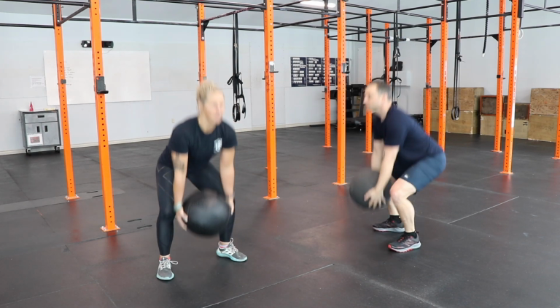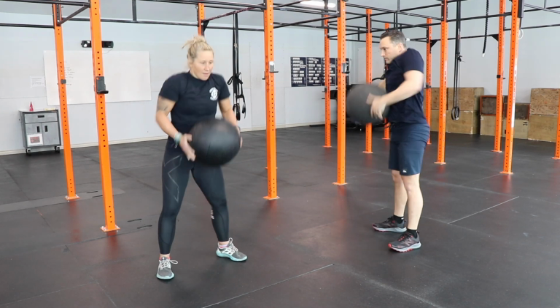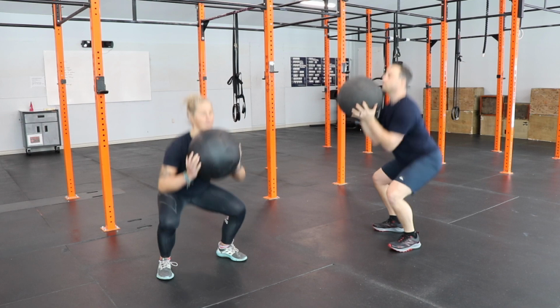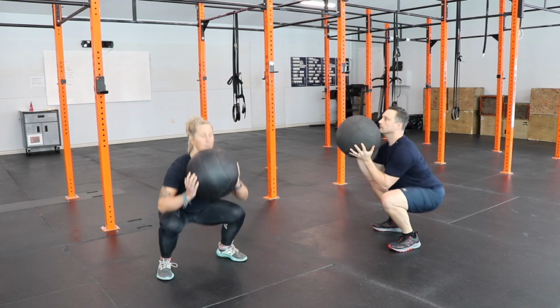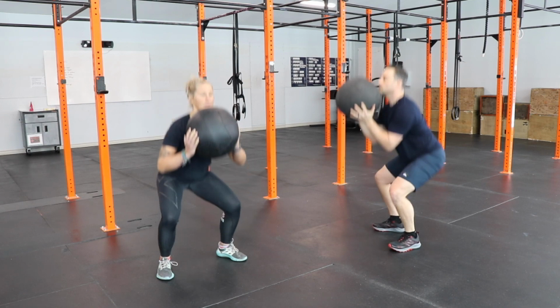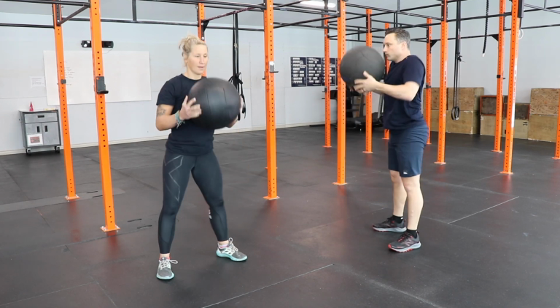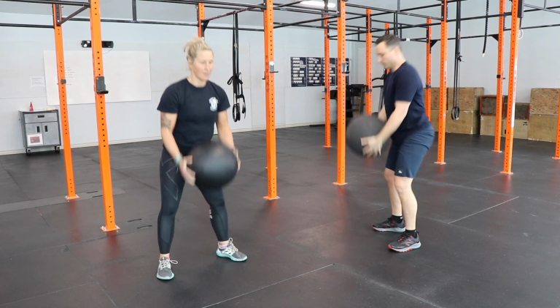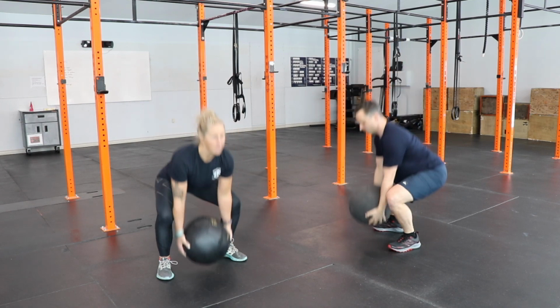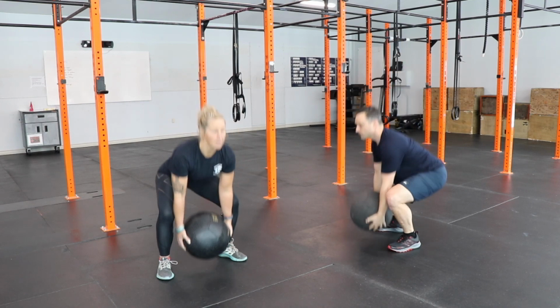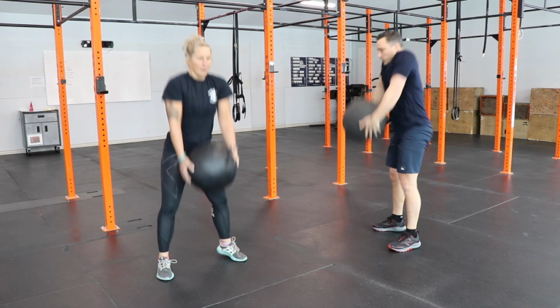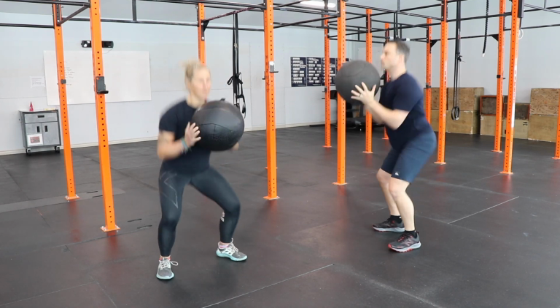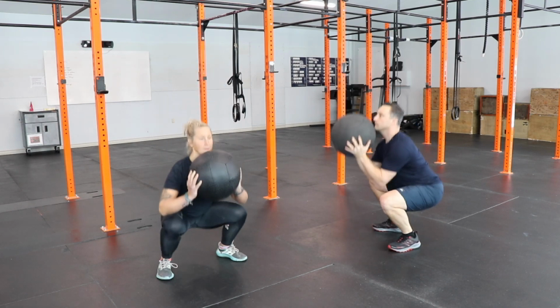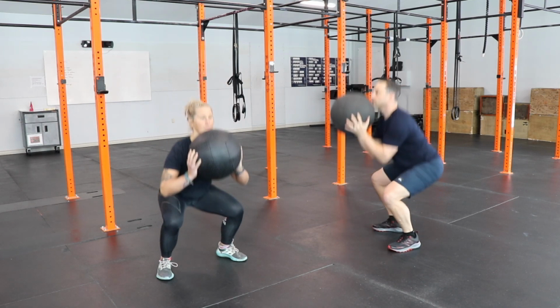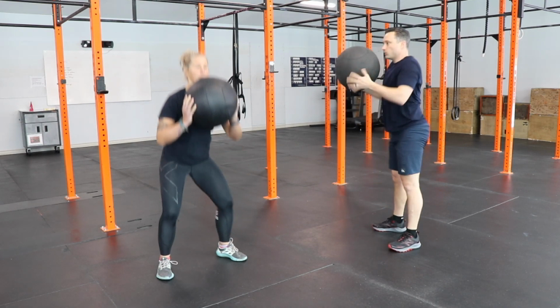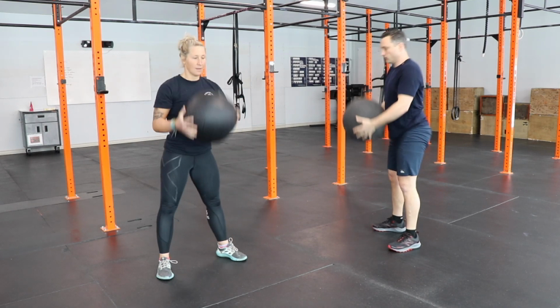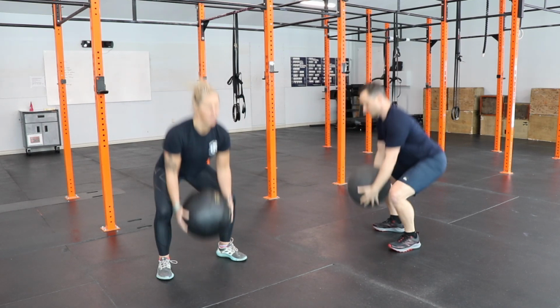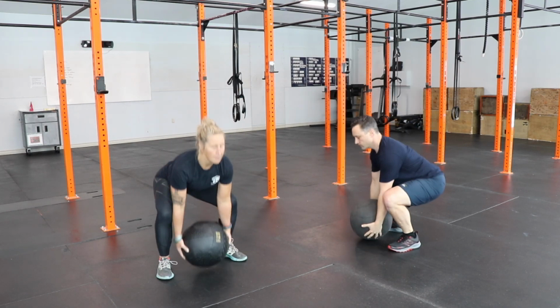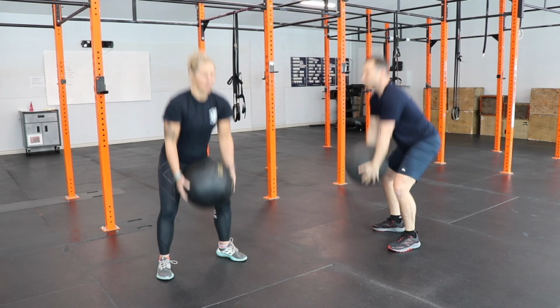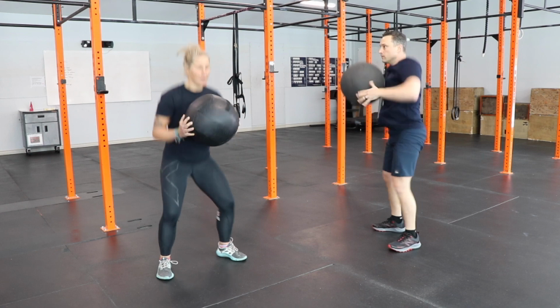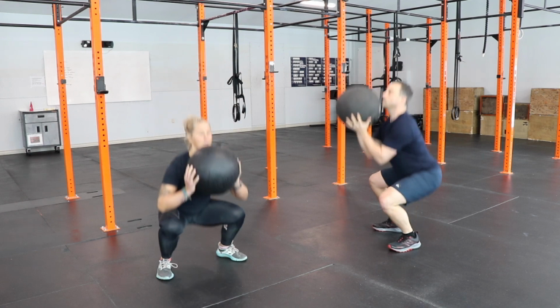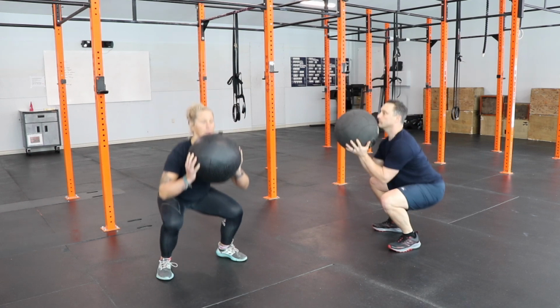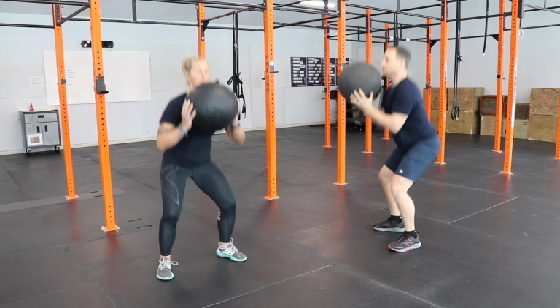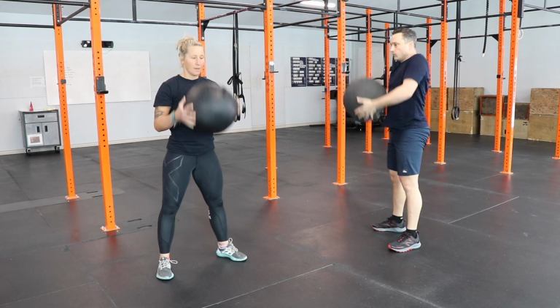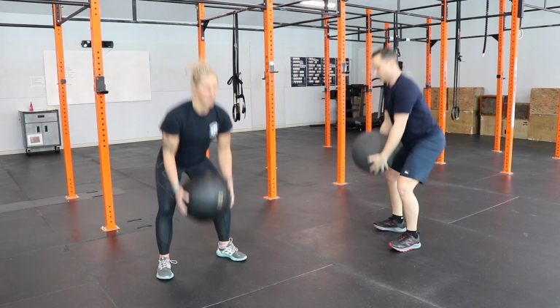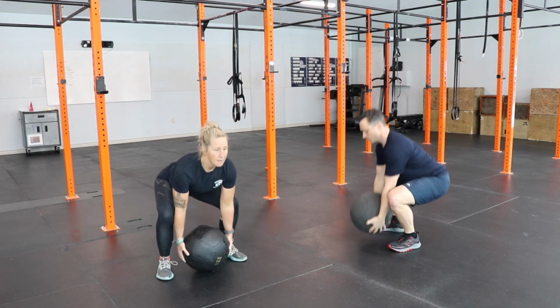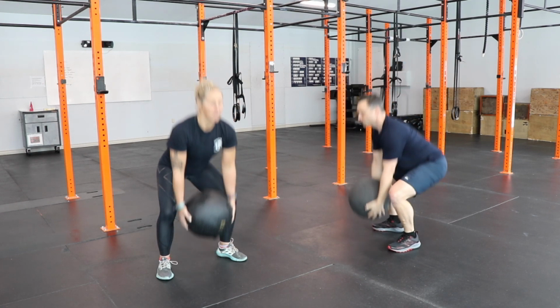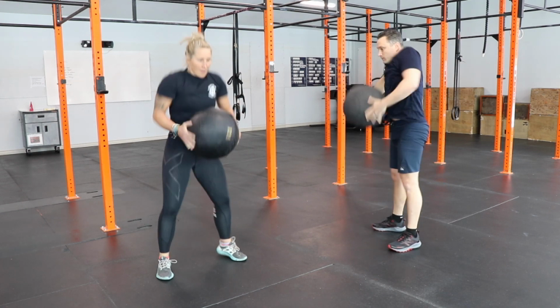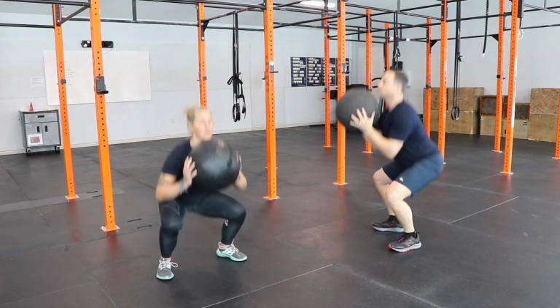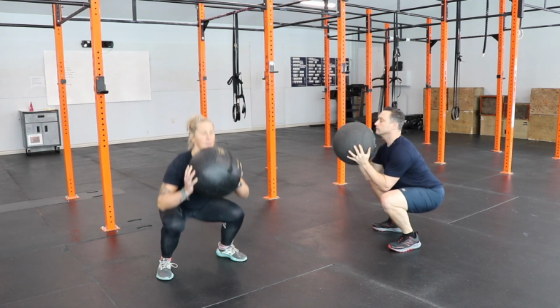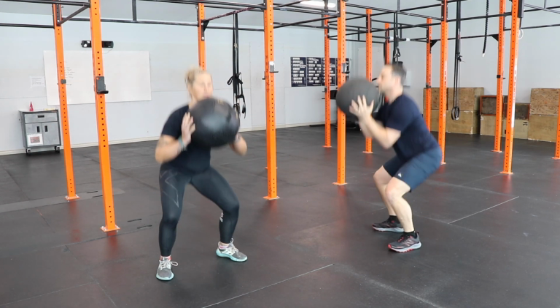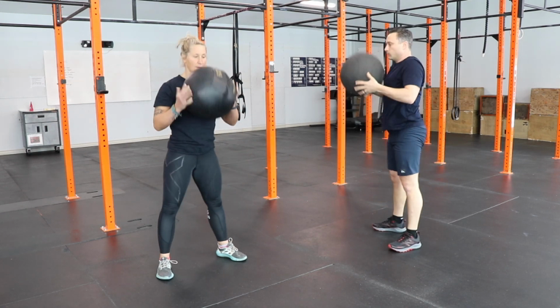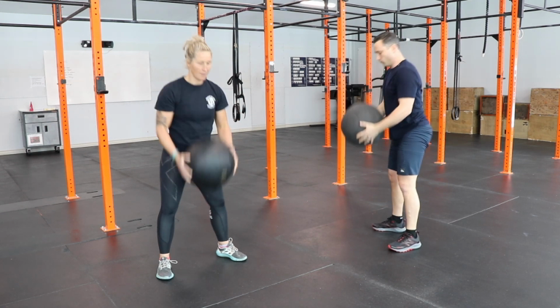Get under the ball and catch it. There's a lot going on here, but that's why we are using a medicine ball — as the weight gets heavier, technique will become more crucial to success.